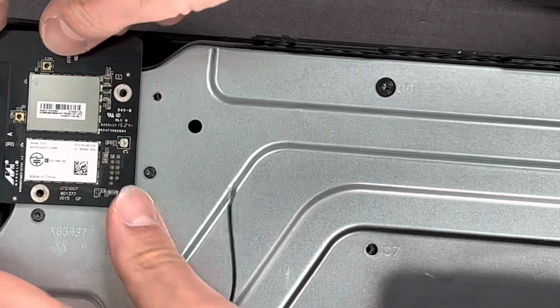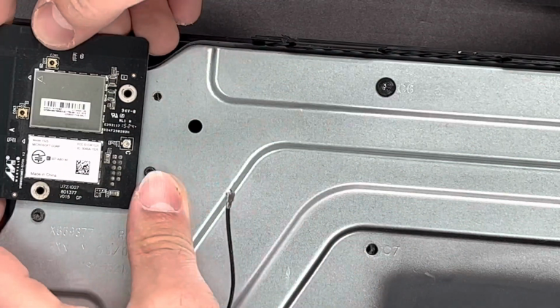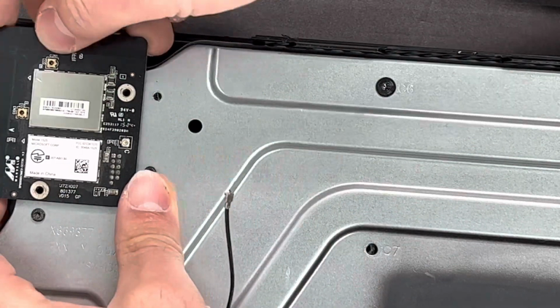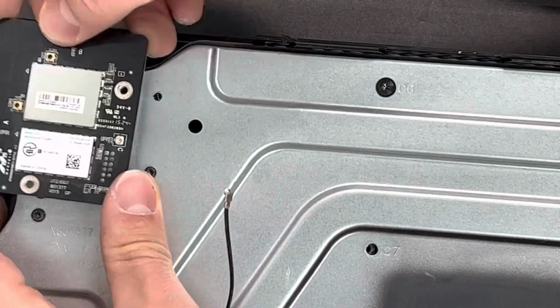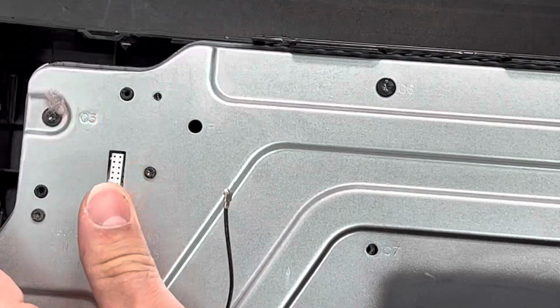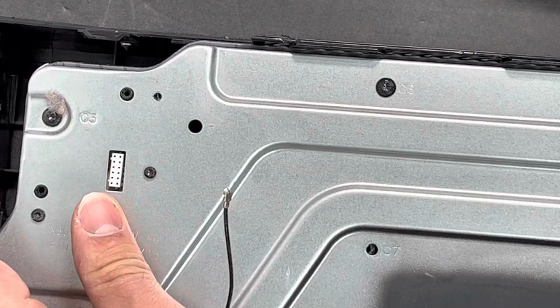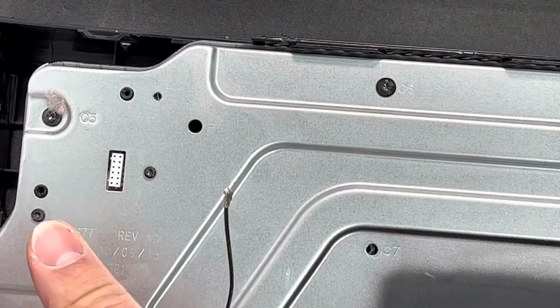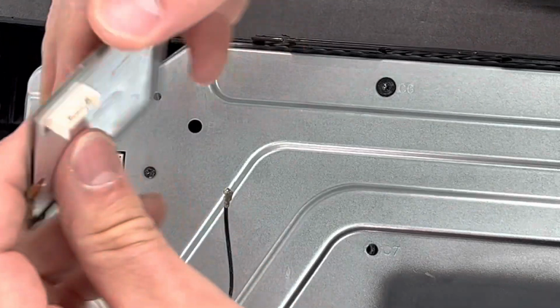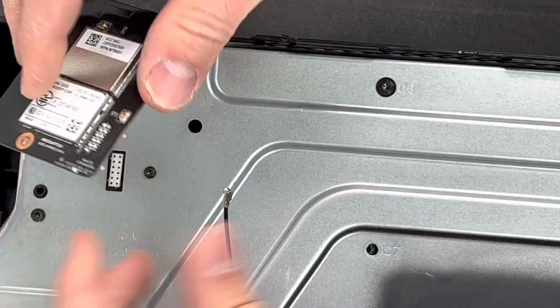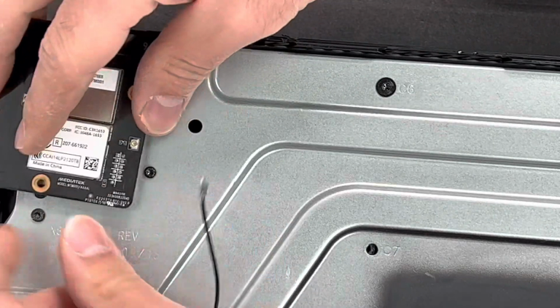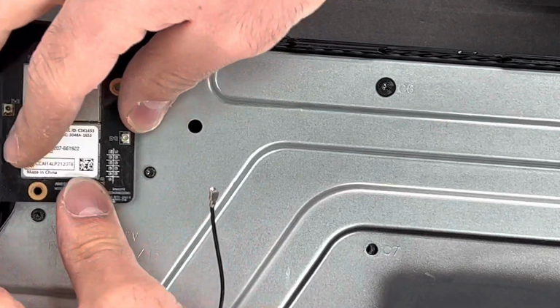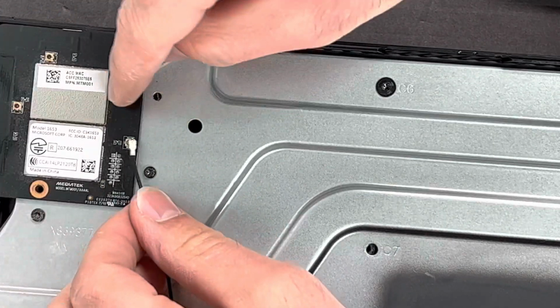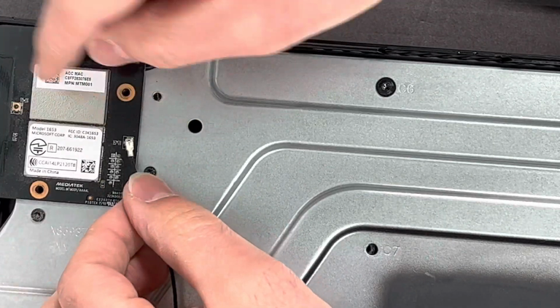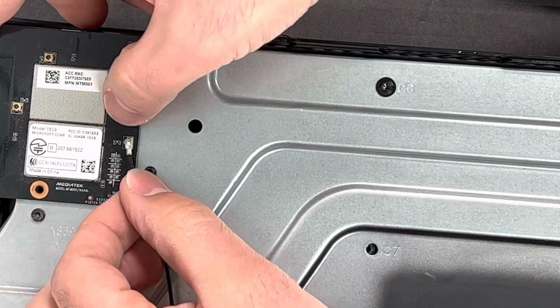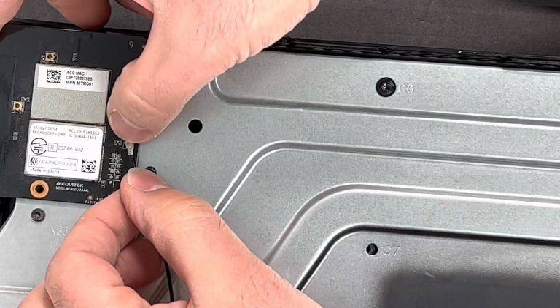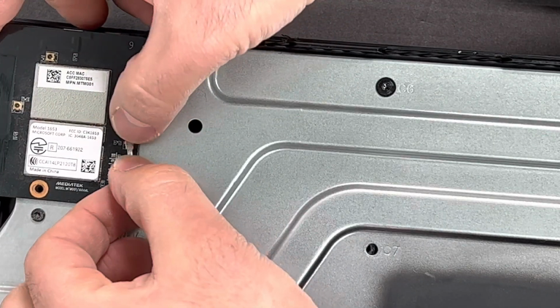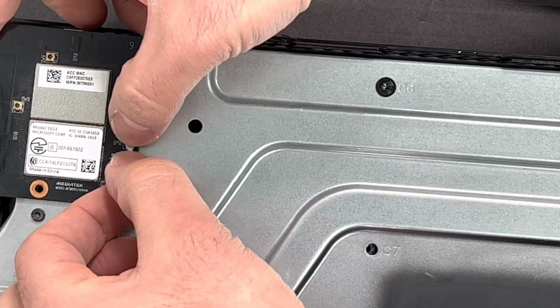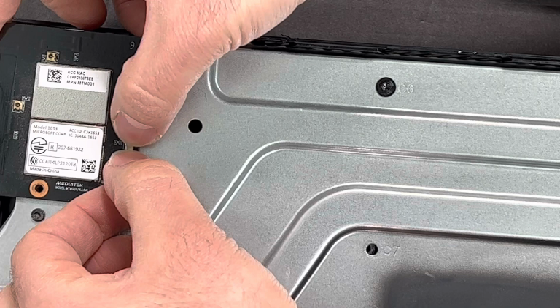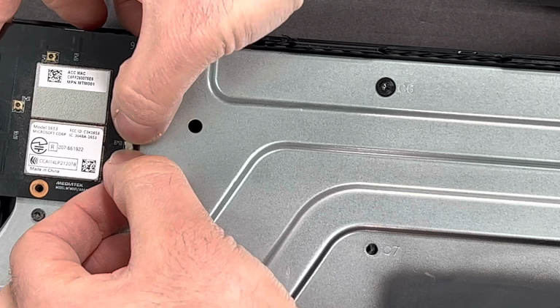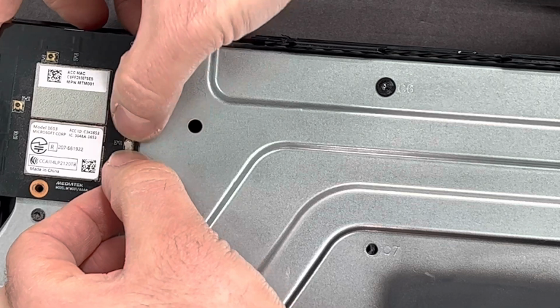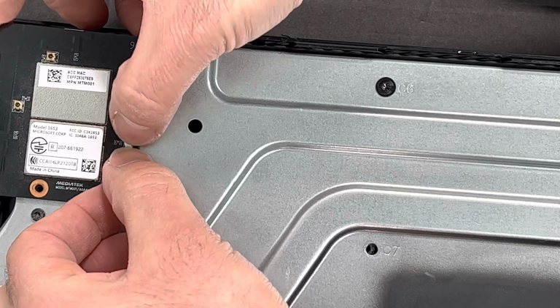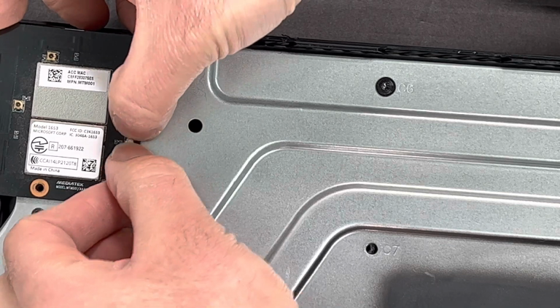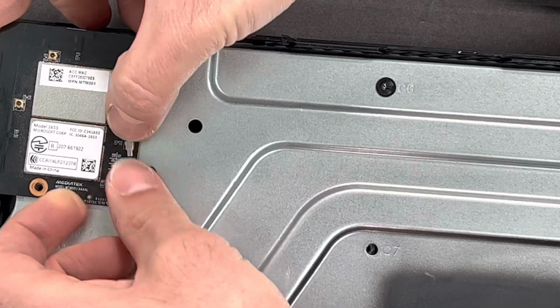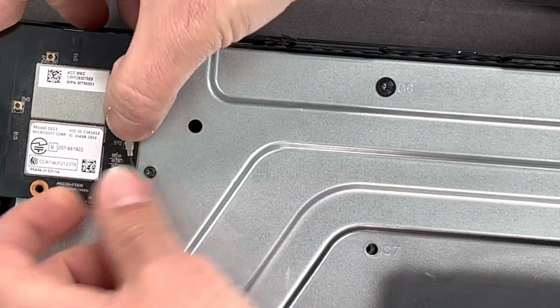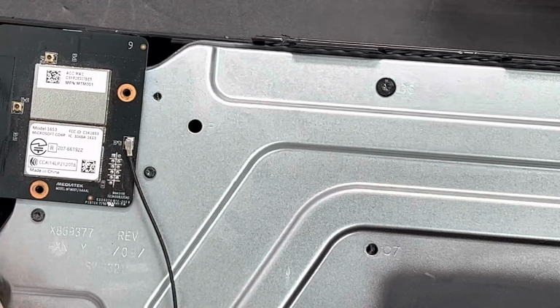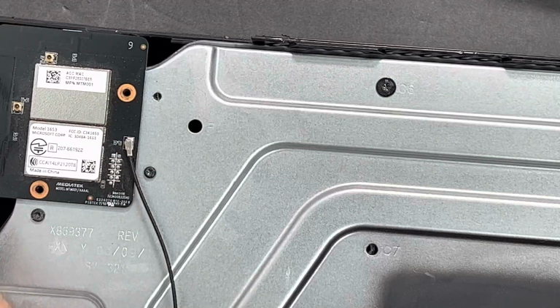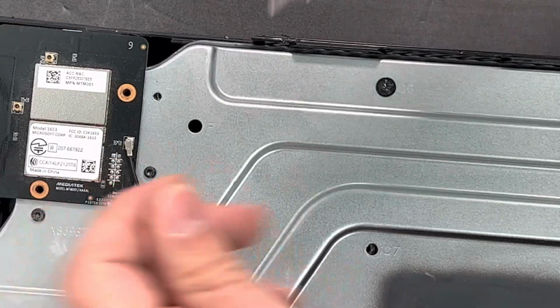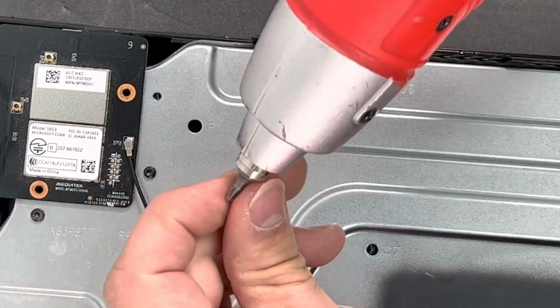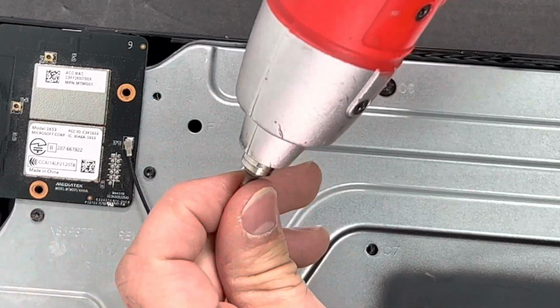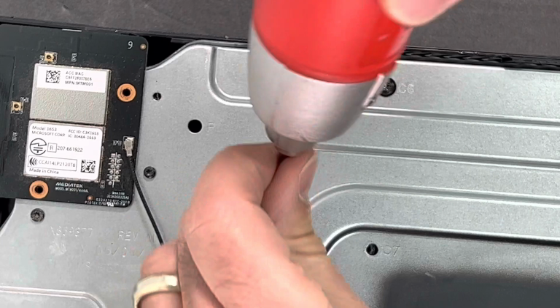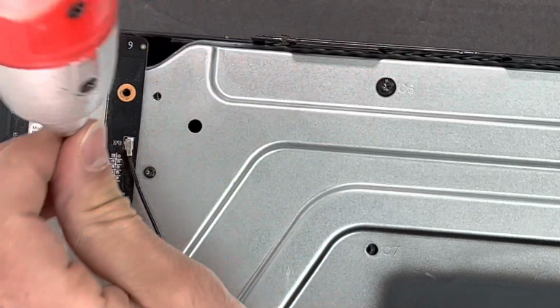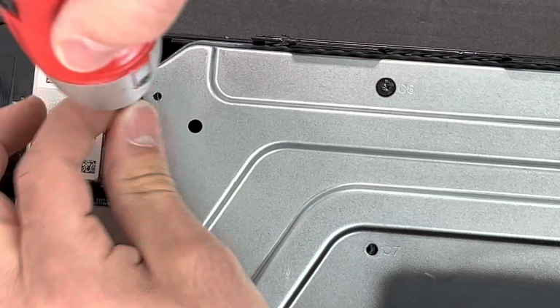Remove the Wi-Fi circuit board from the Xbox One. Here is a new one — if you need a circuit board just like this one, I'll link it in the comments below so you can go ahead and purchase it. Then put the cable back together and put the screws back in.